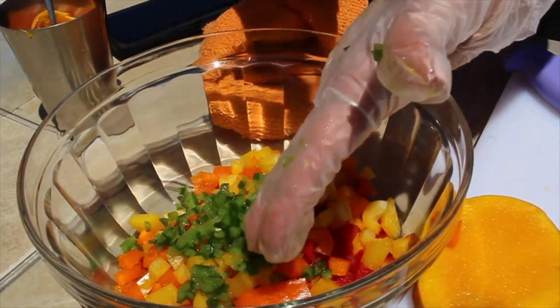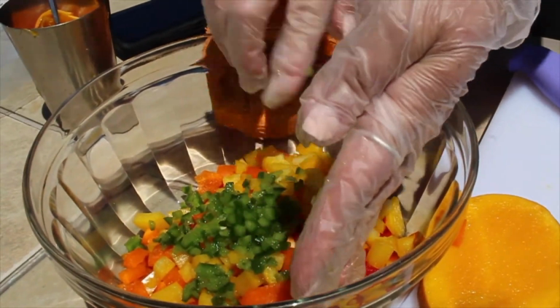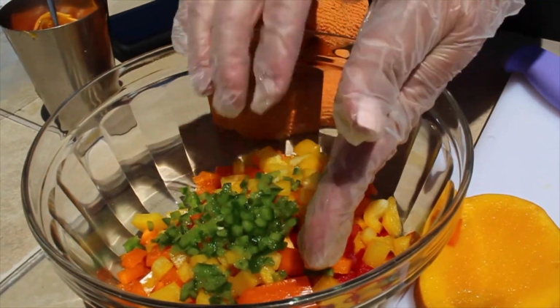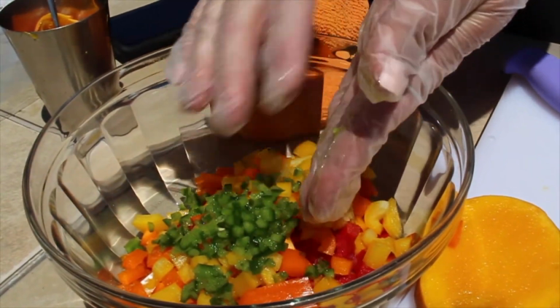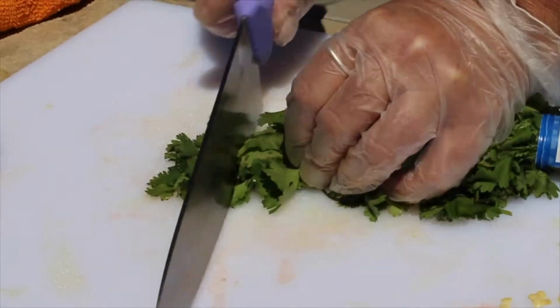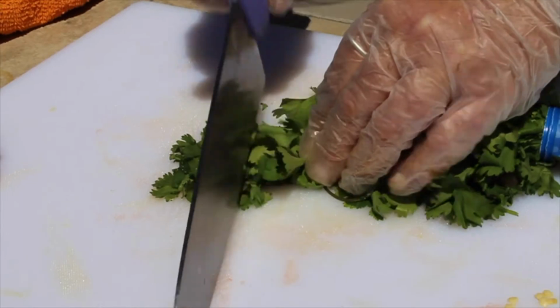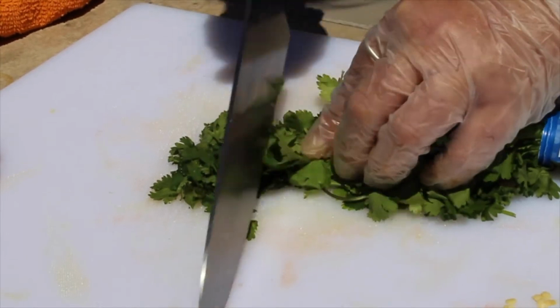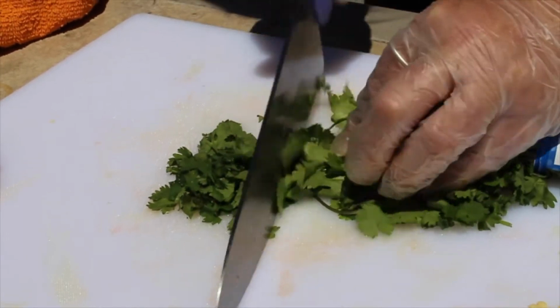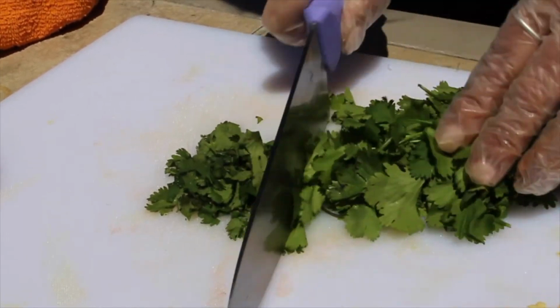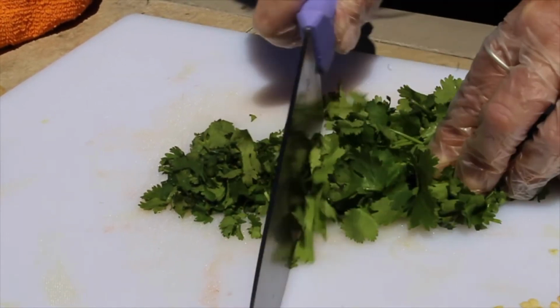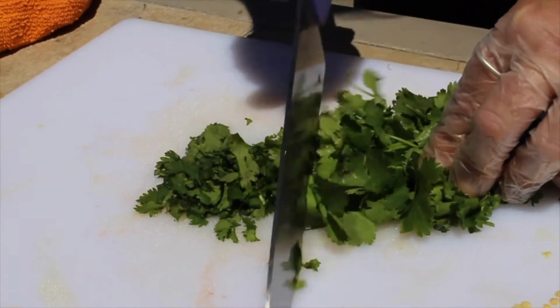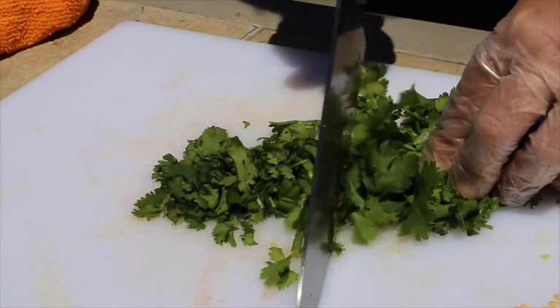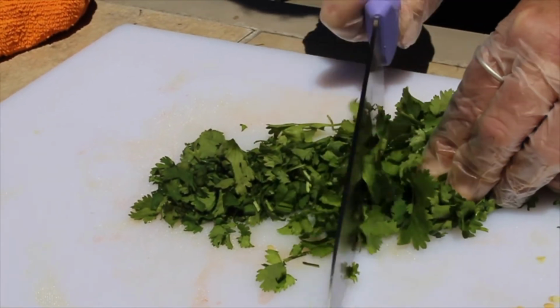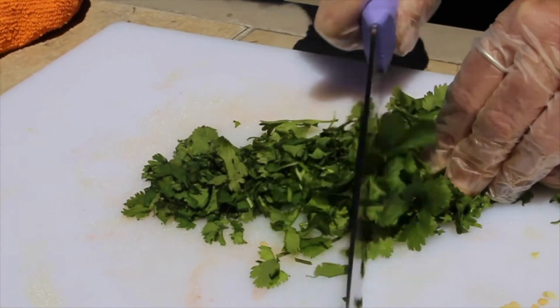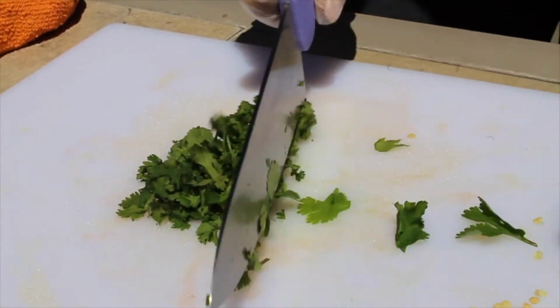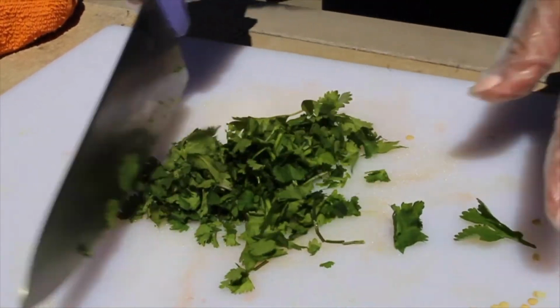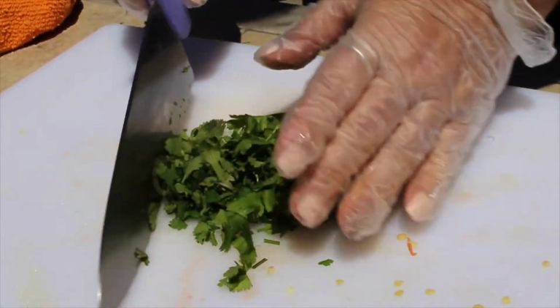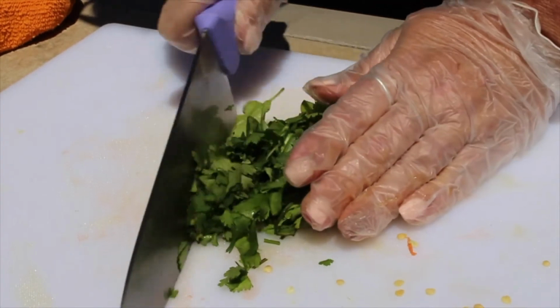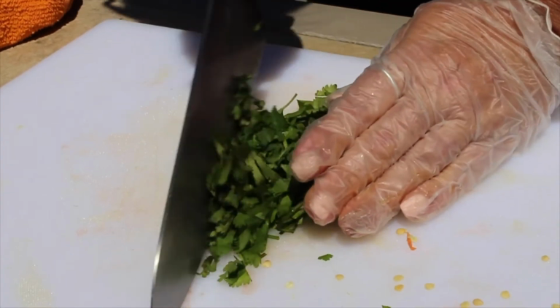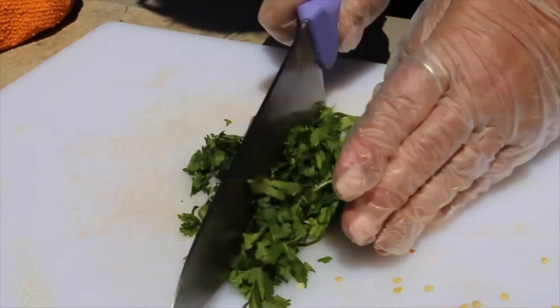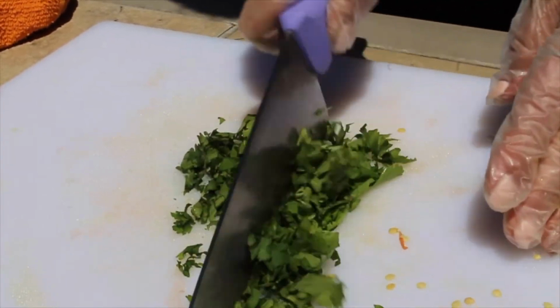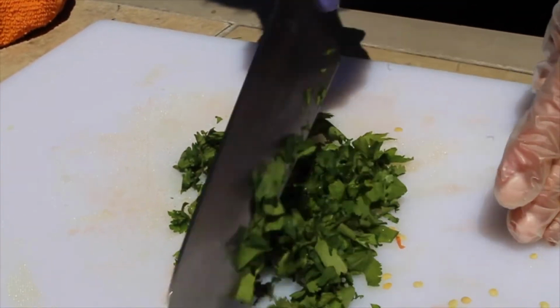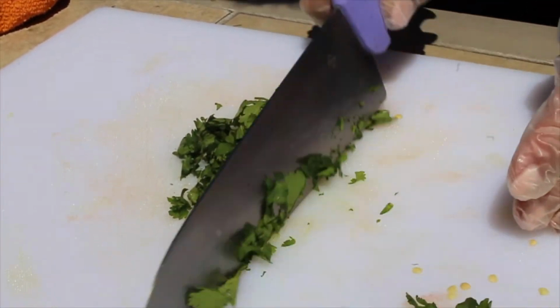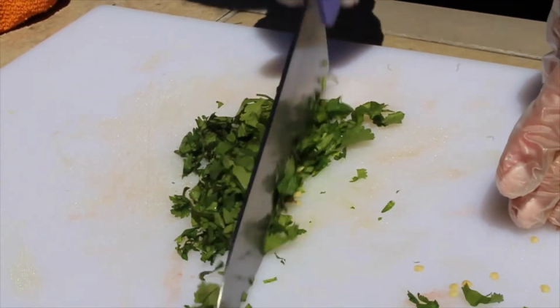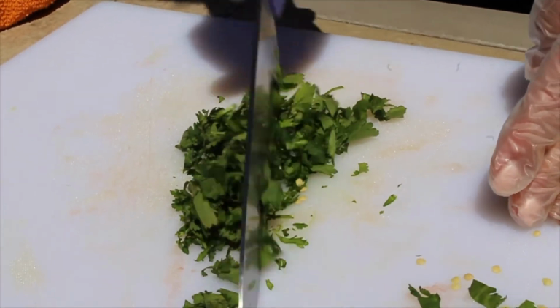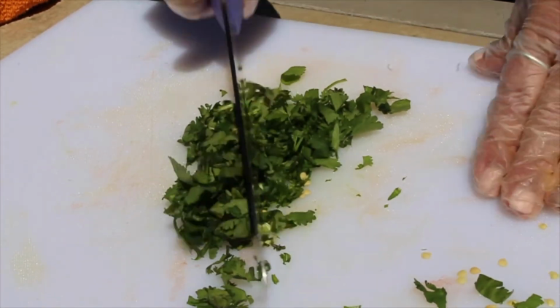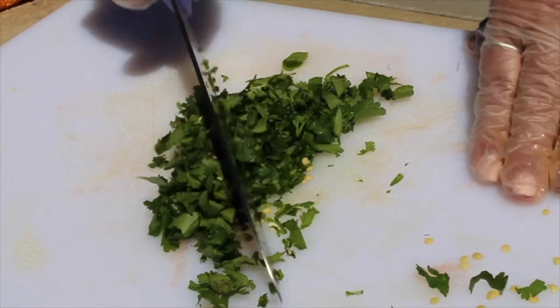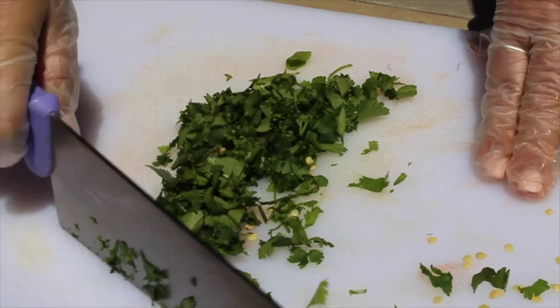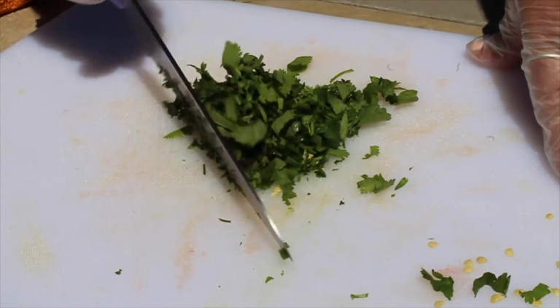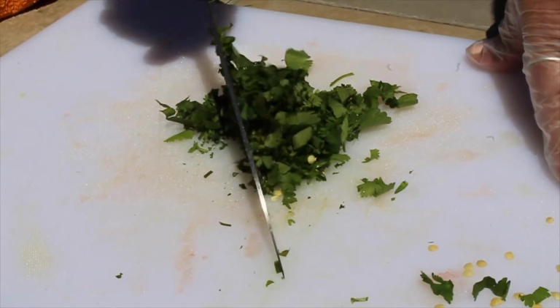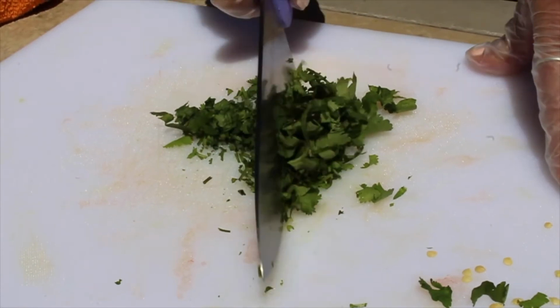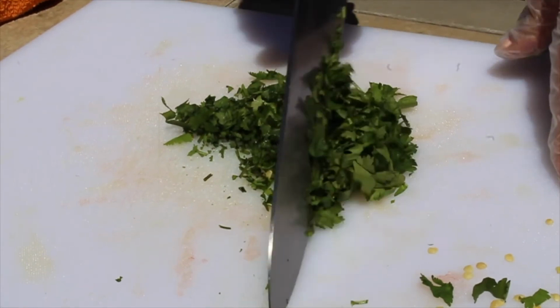Our final ingredient is cilantro. There's really no trick to cutting cilantro. You just want to gather together all the leaves as best you can and give them a rough chop, trying to avoid any big pieces of stem.